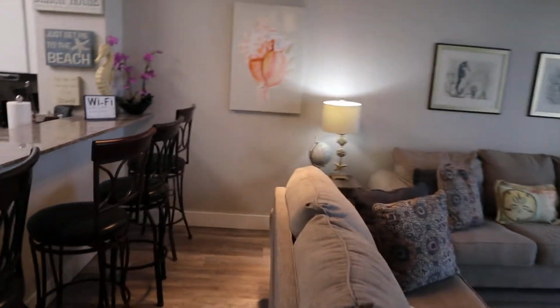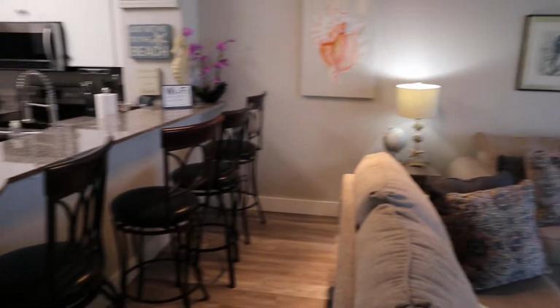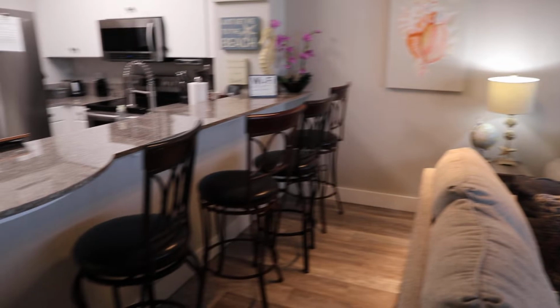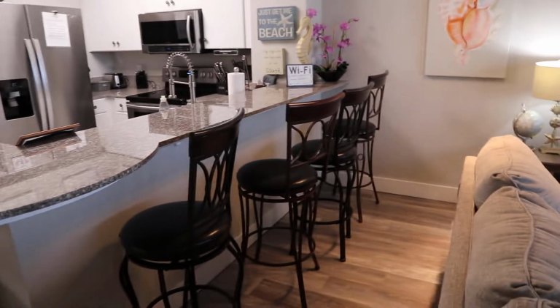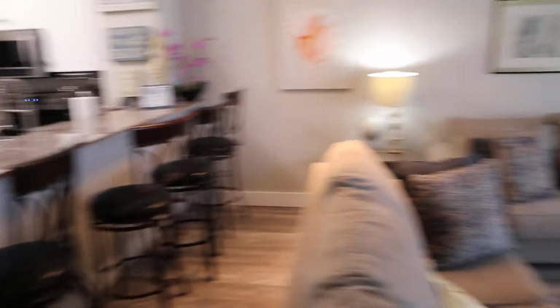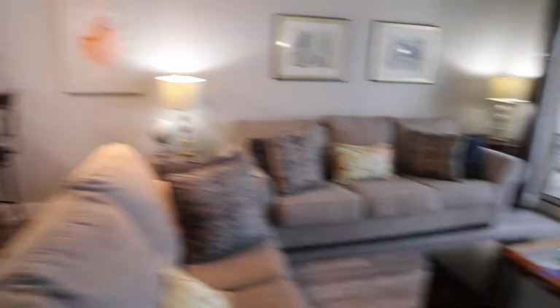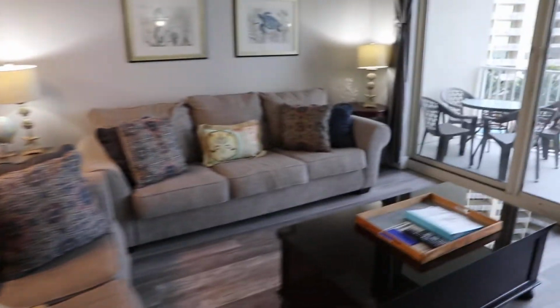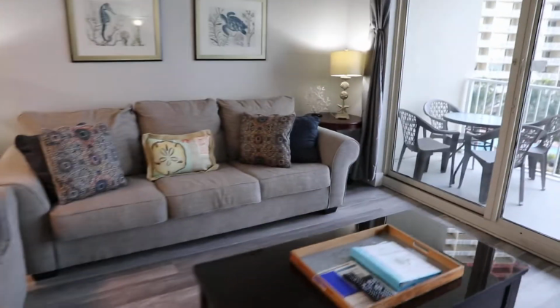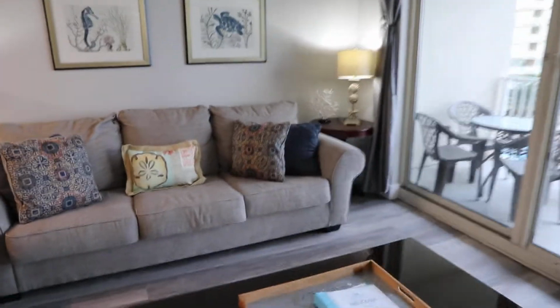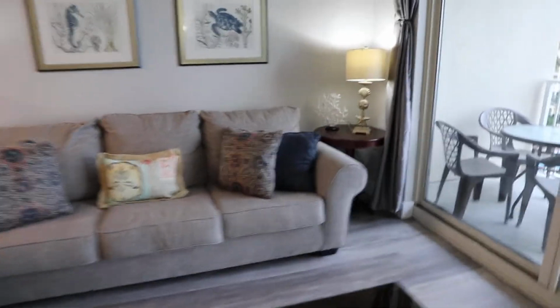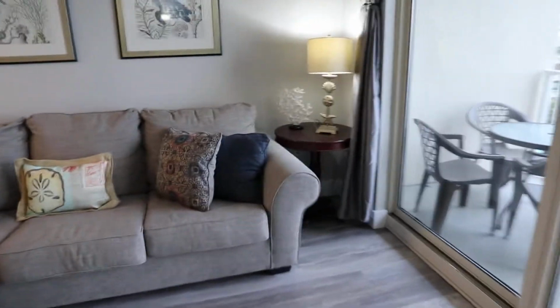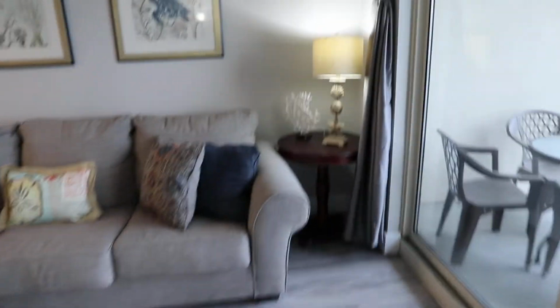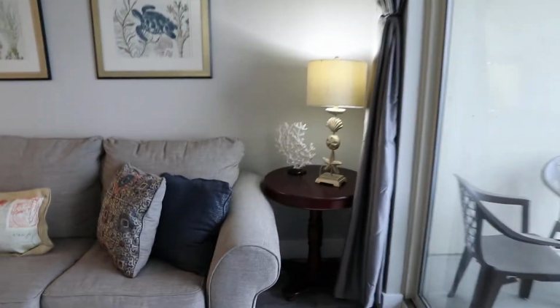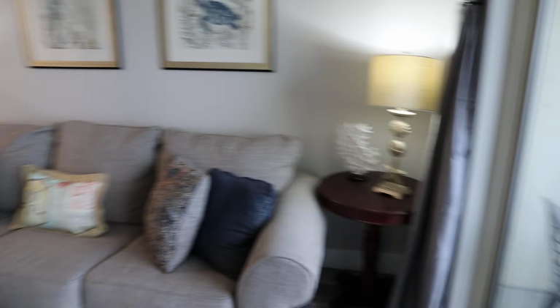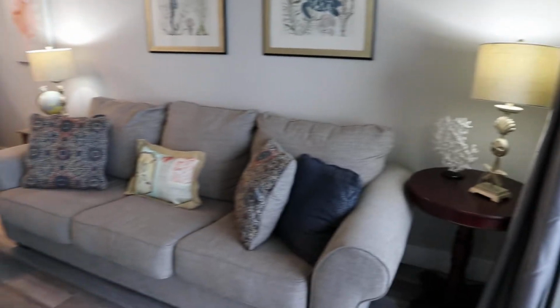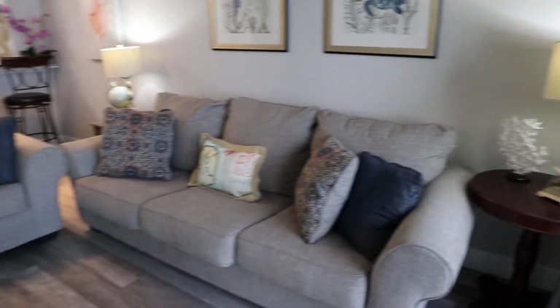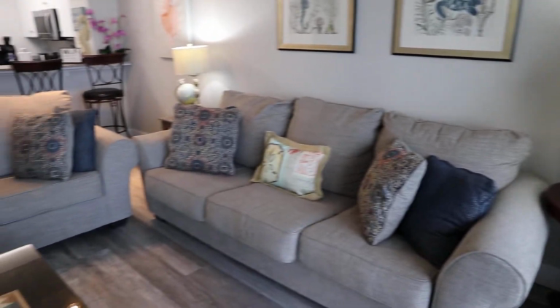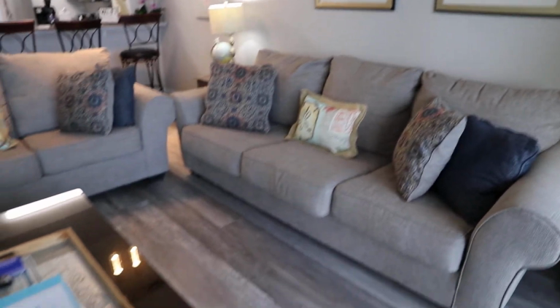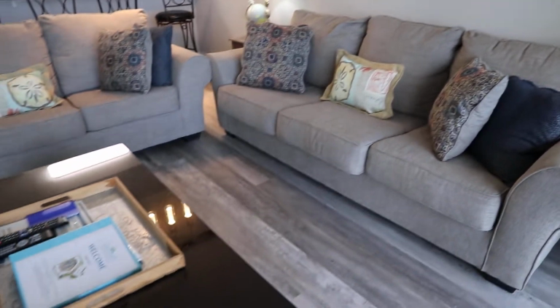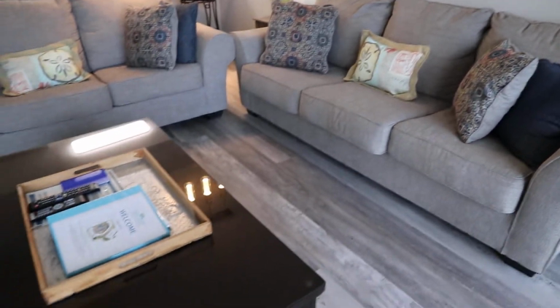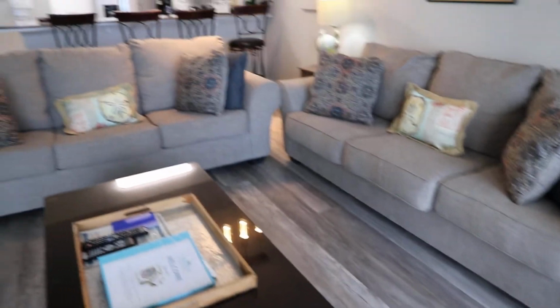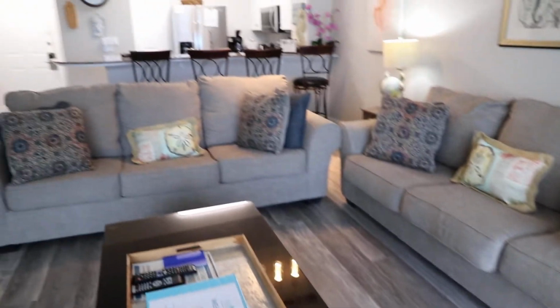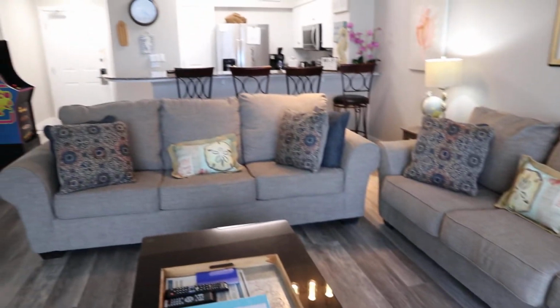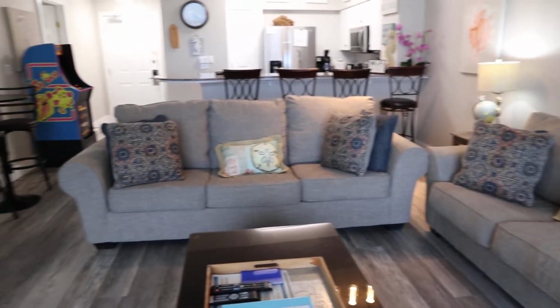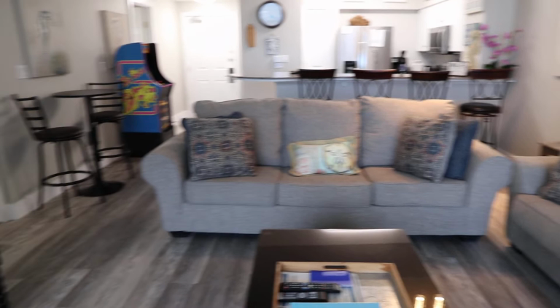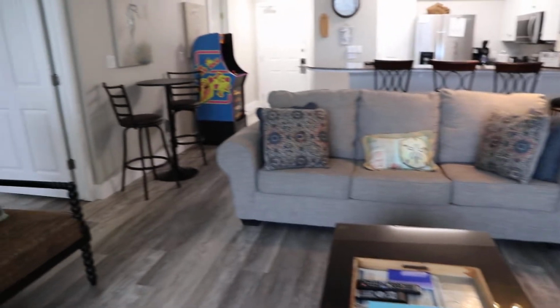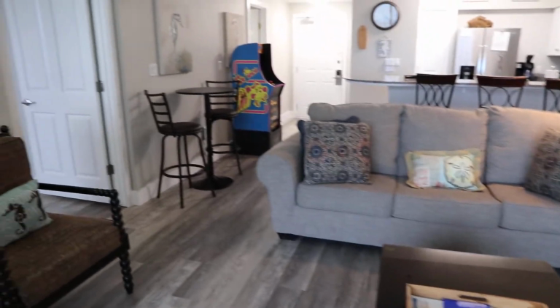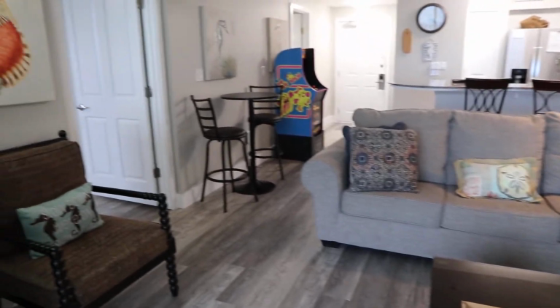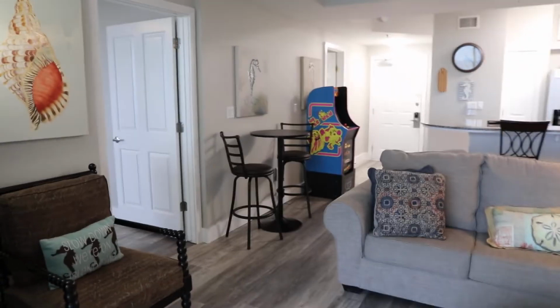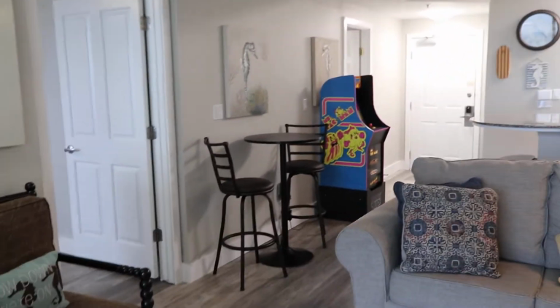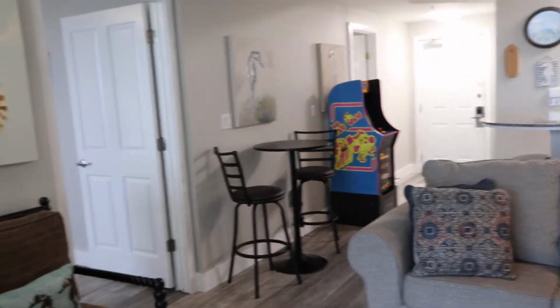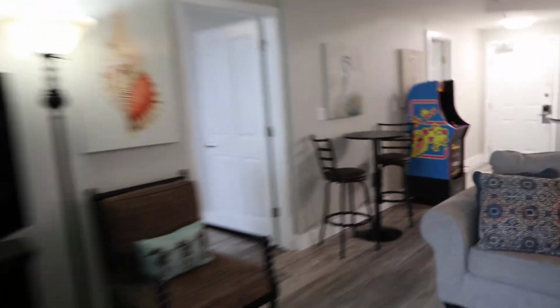Looking at the living room area — it's got four bar stools and two full couches, which I love. There's also a high top table and chairs in here.